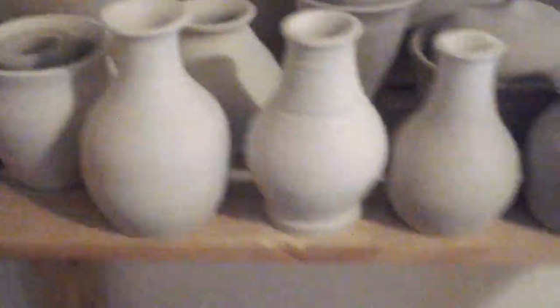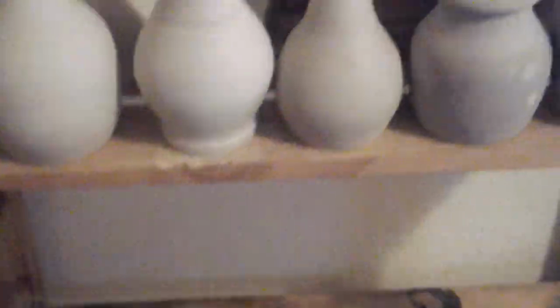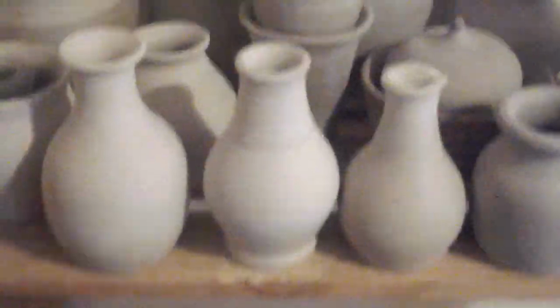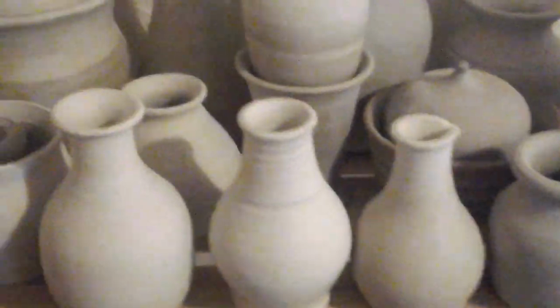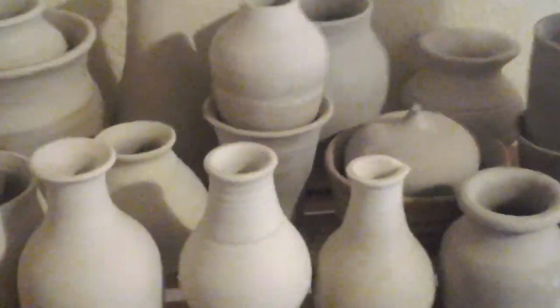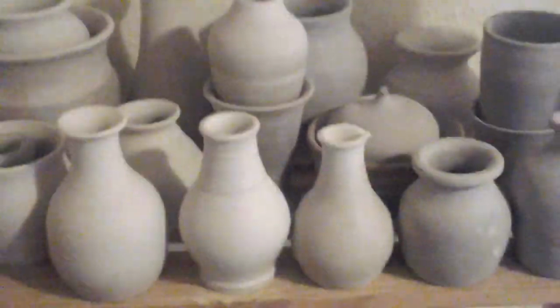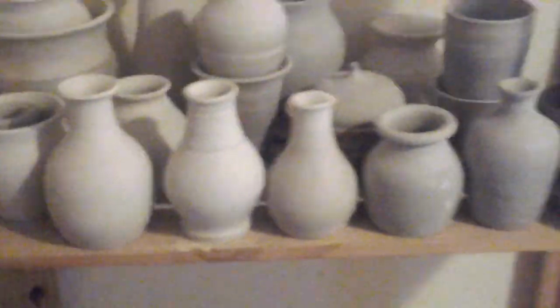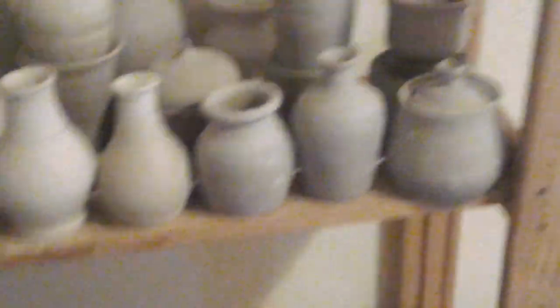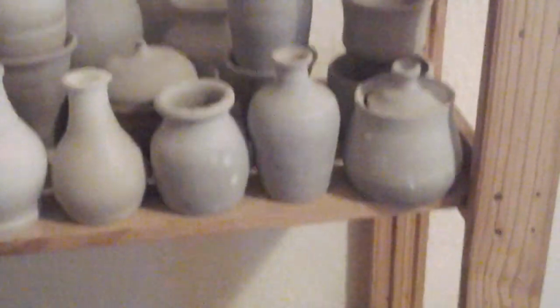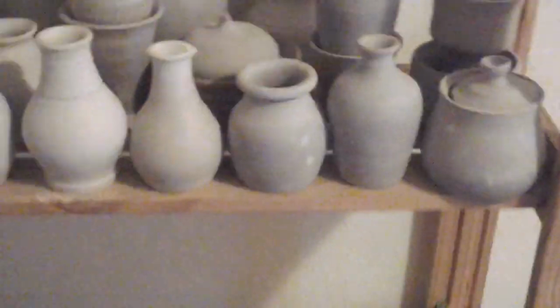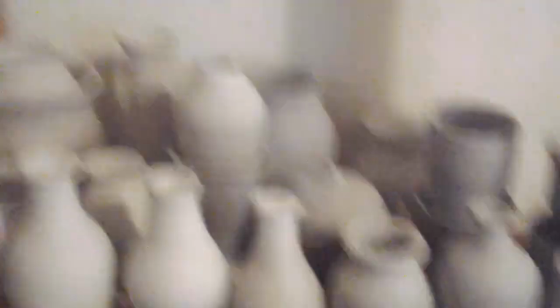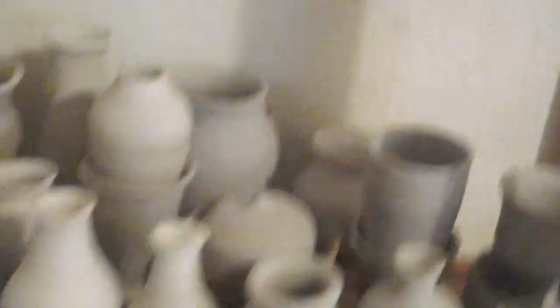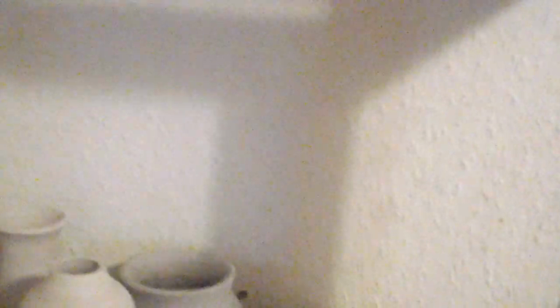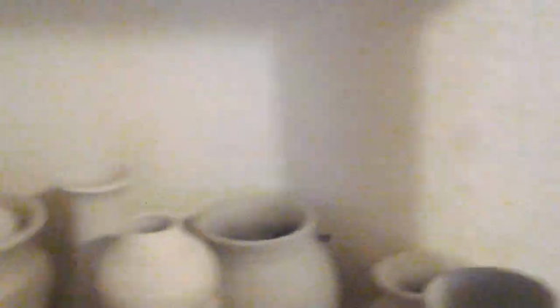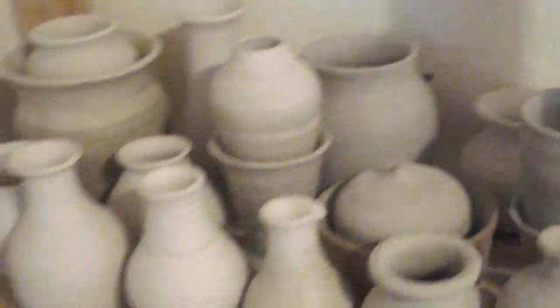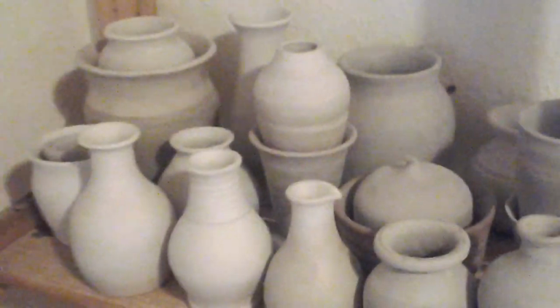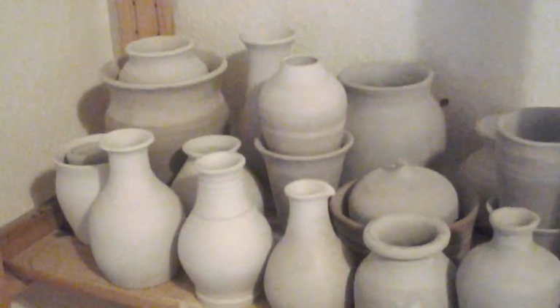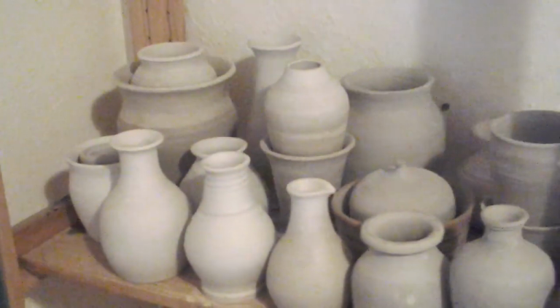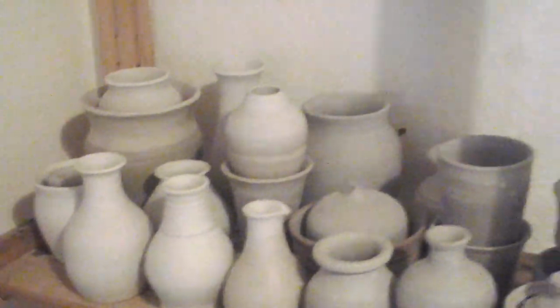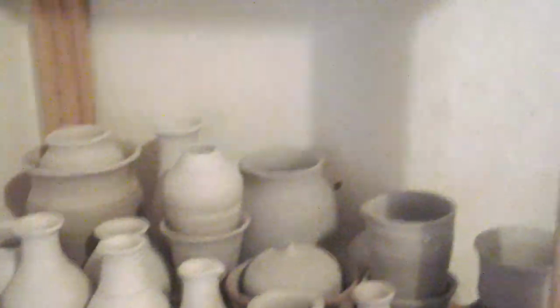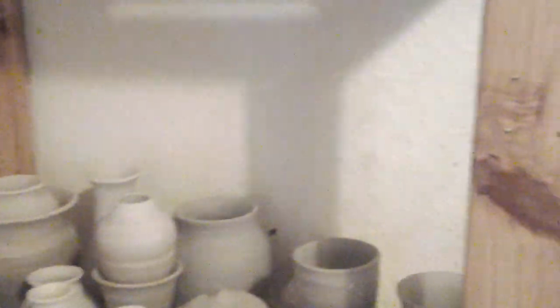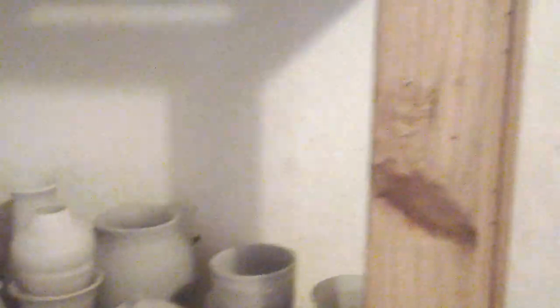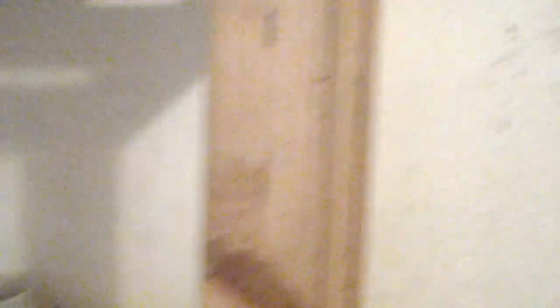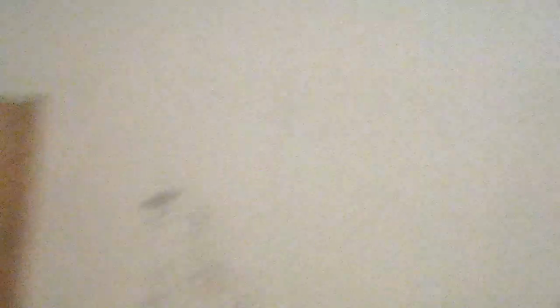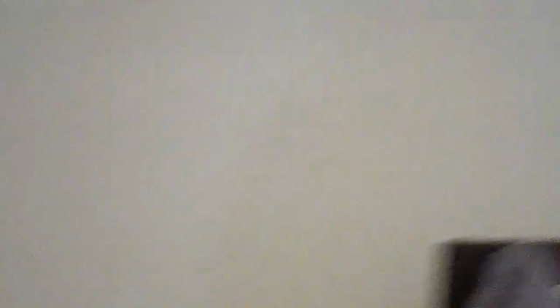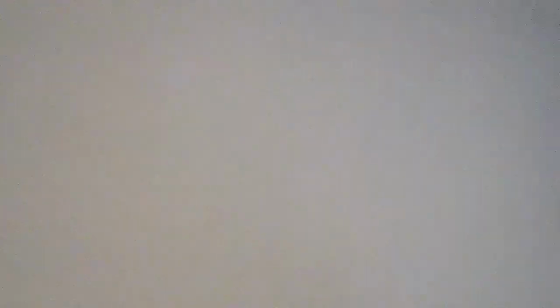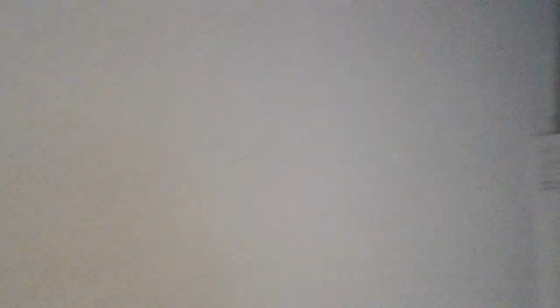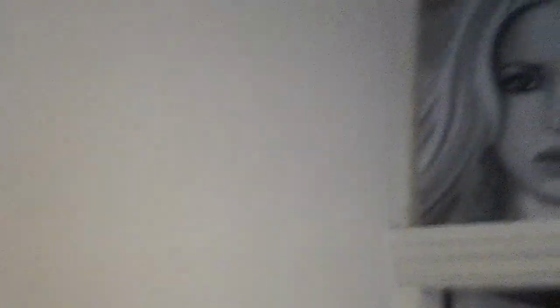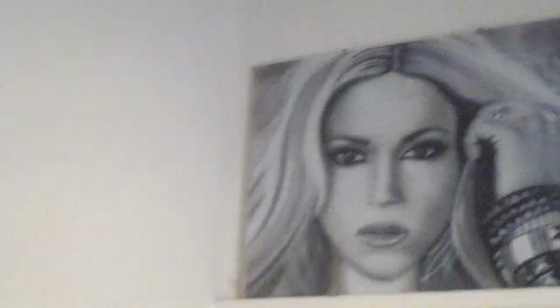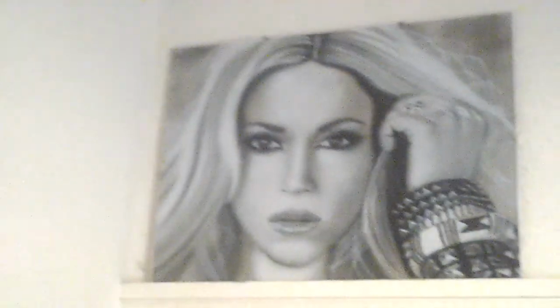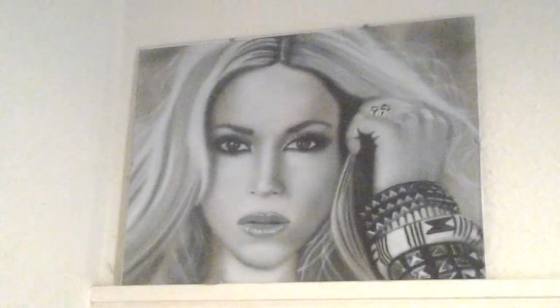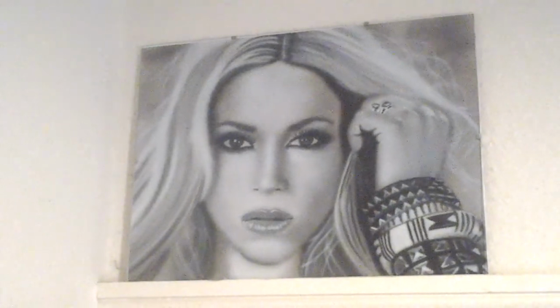So before I started having a go with clay, about this time last year I was into airbrushing — trying to paint with an airbrush. Another picture here.